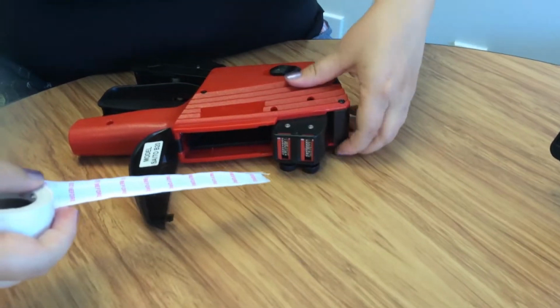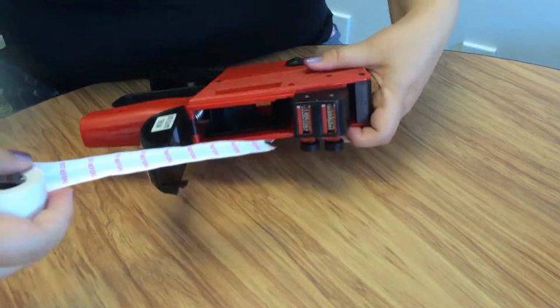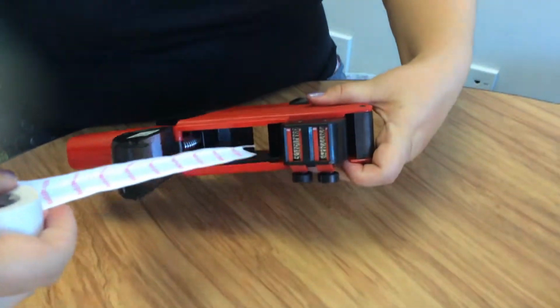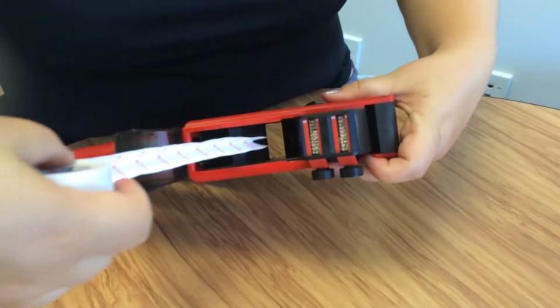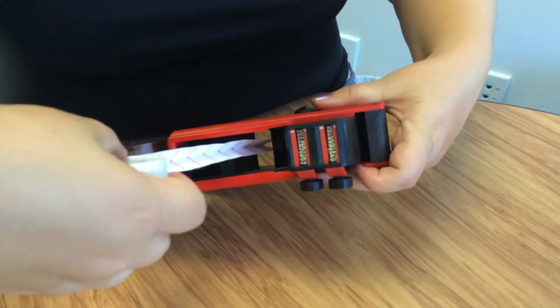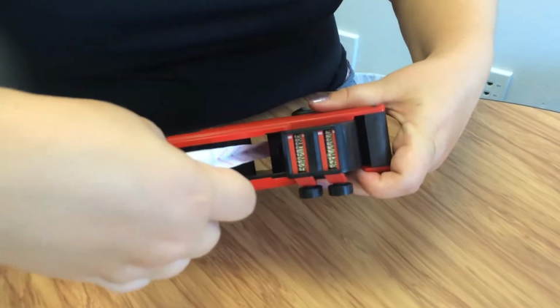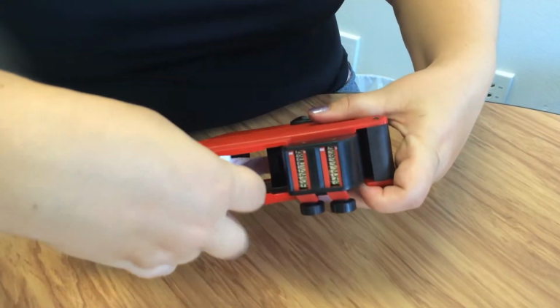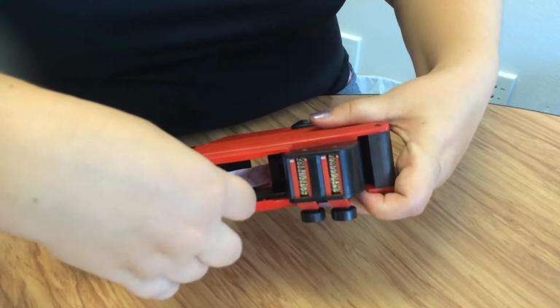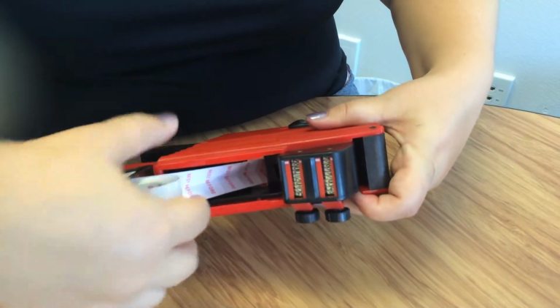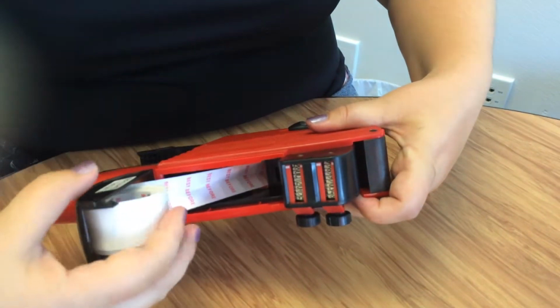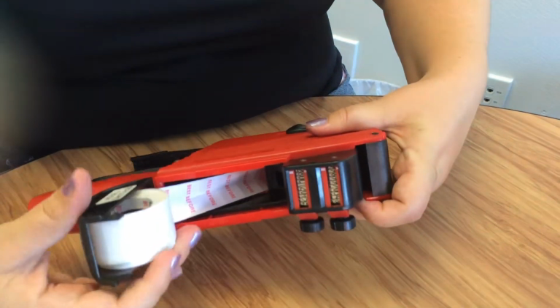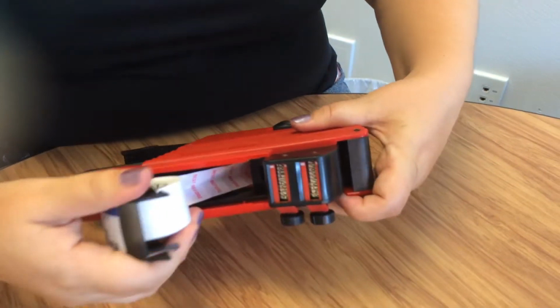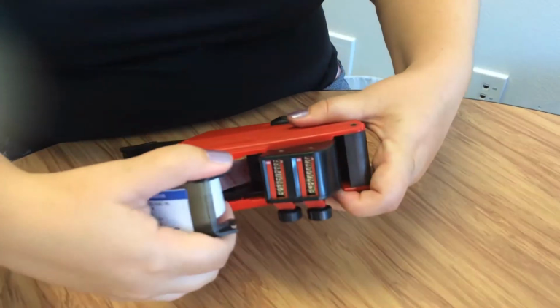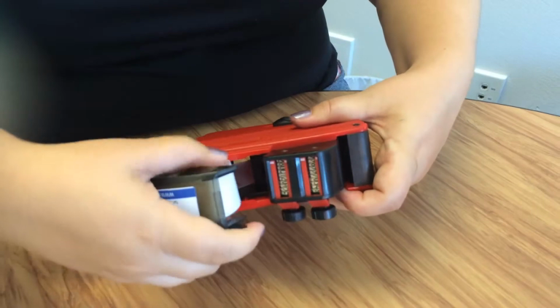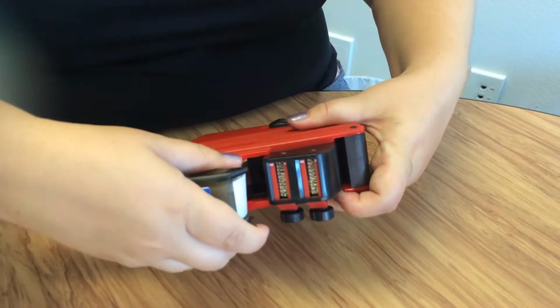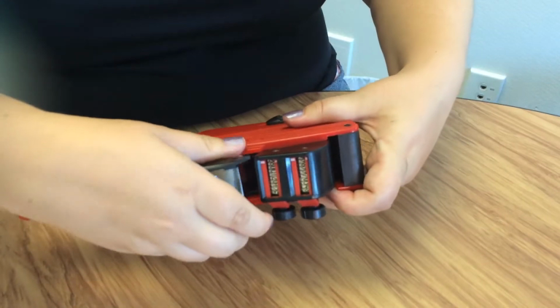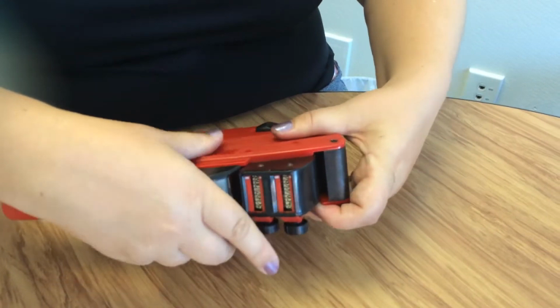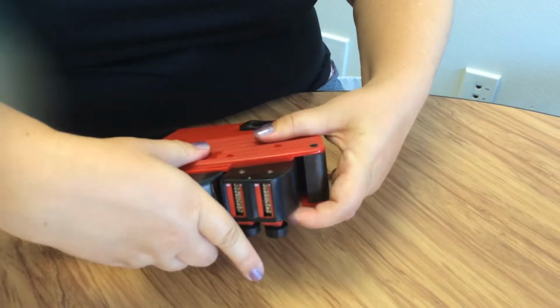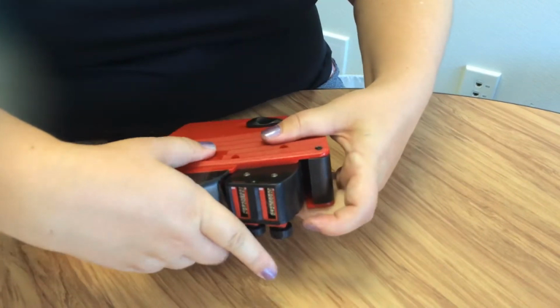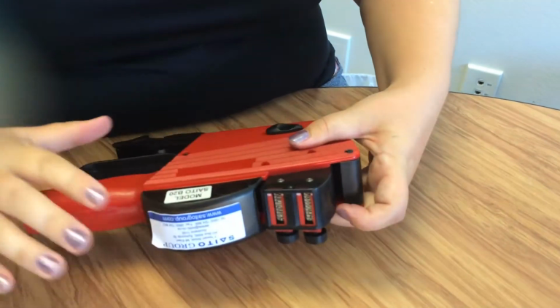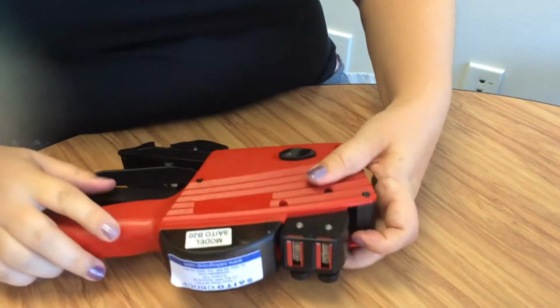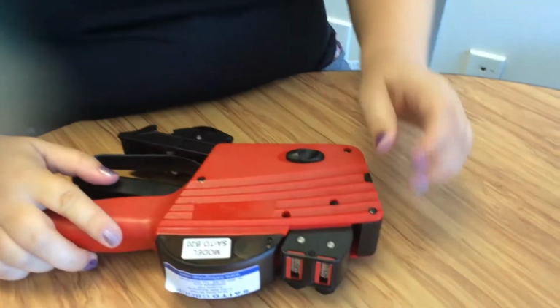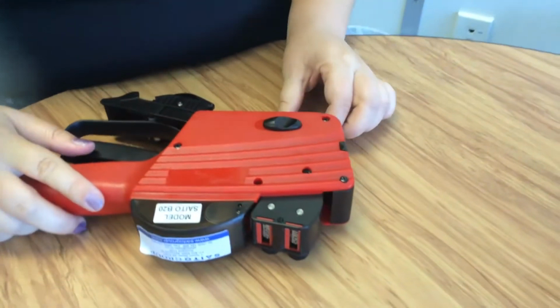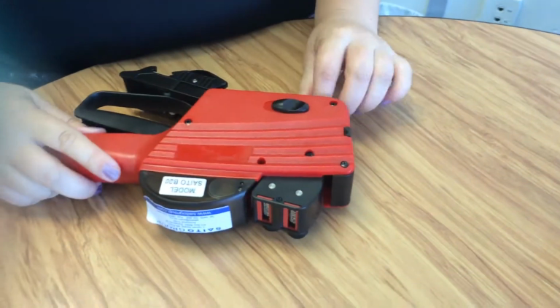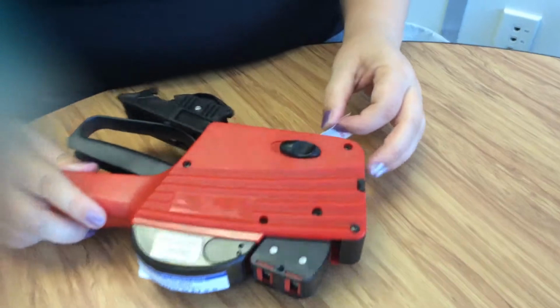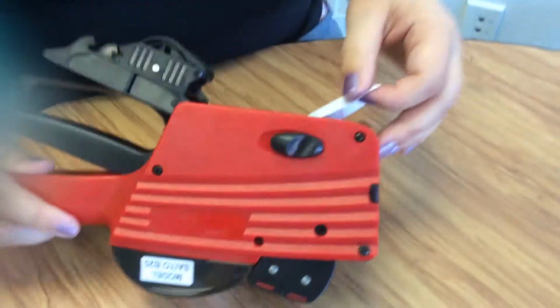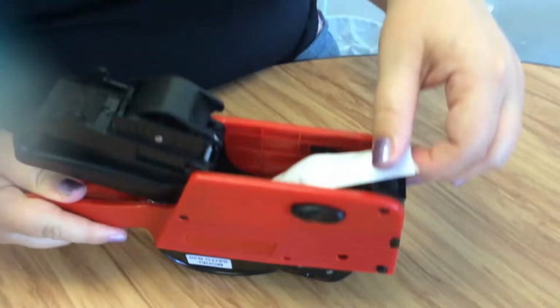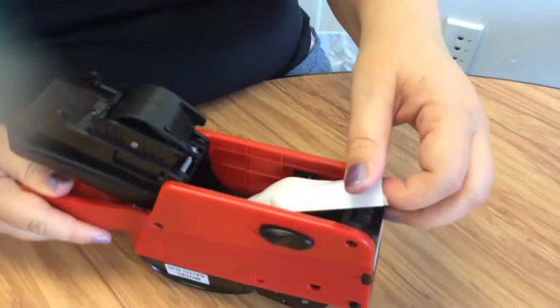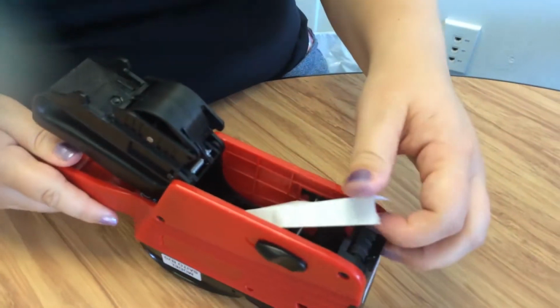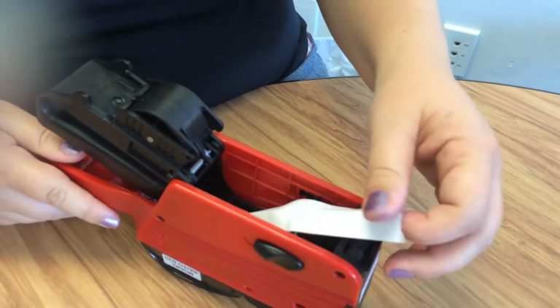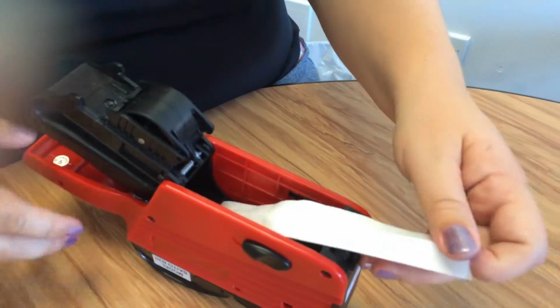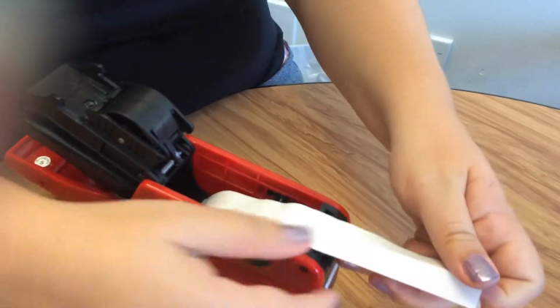Place the labels in the gun and feed through the gaps shown. Close the top compartment and you will hear a clip to indicate it has been shut. Pull the labels out and close the bottom compartment.